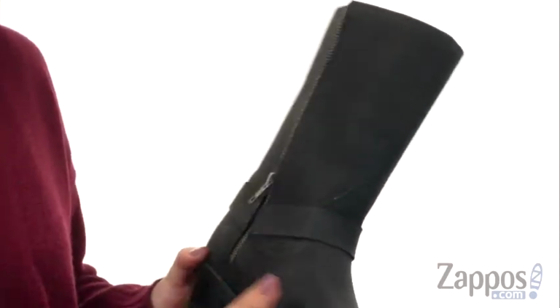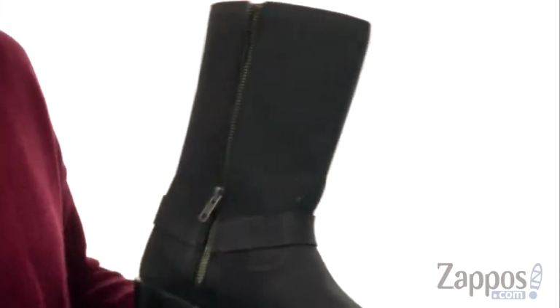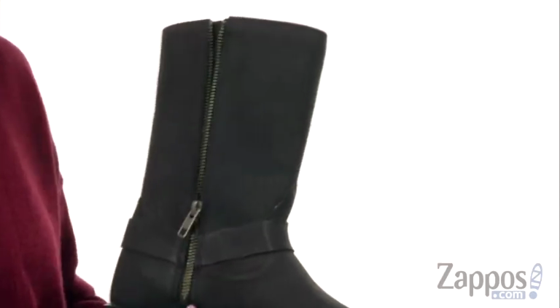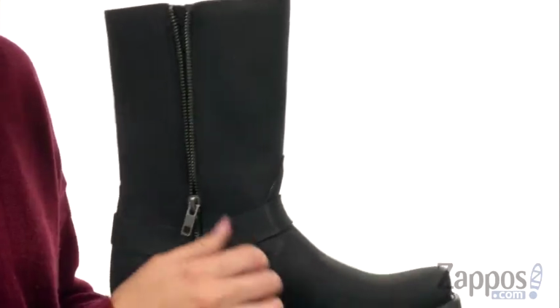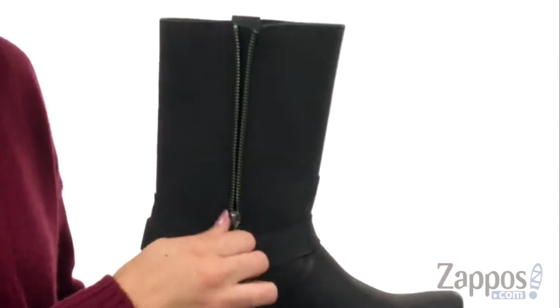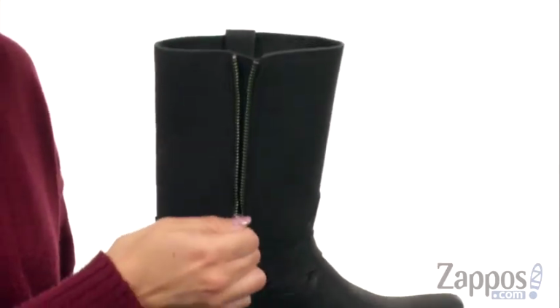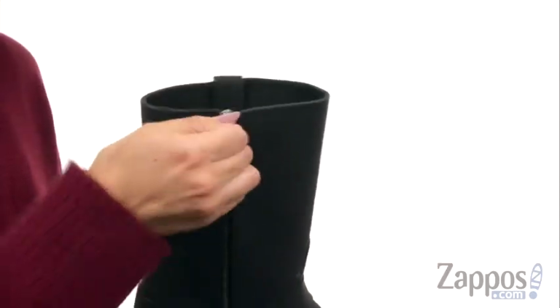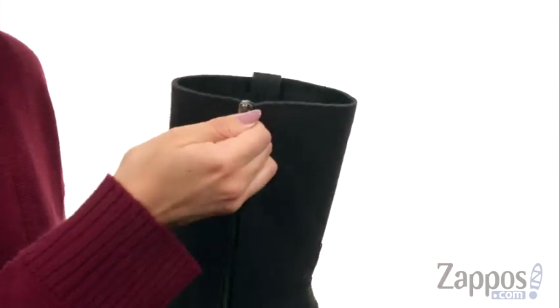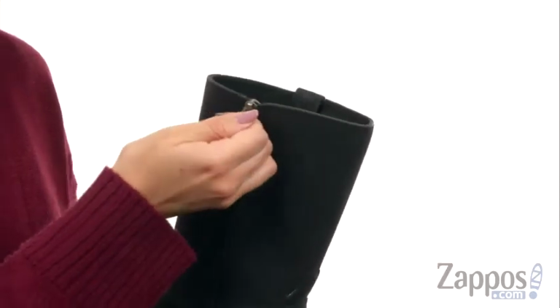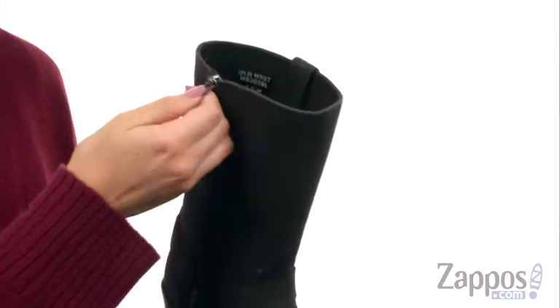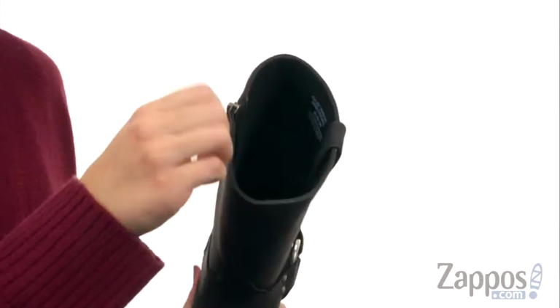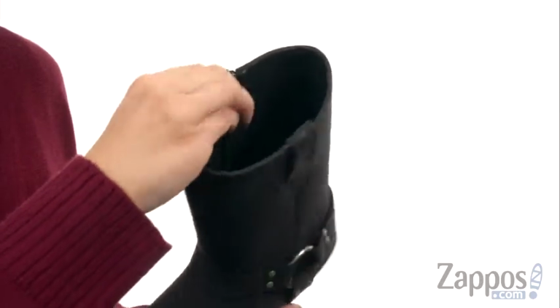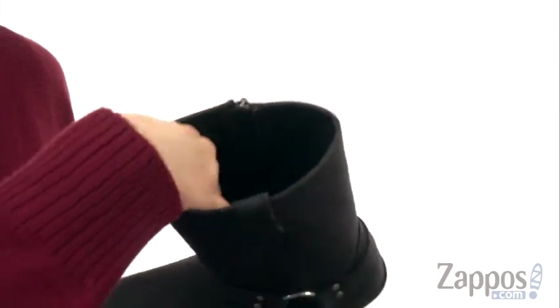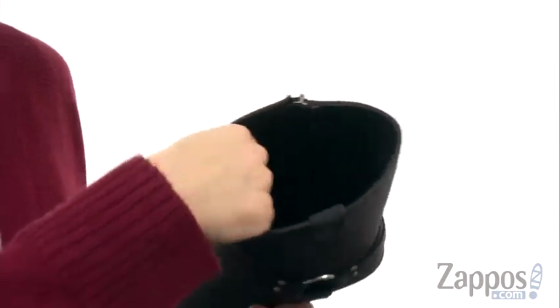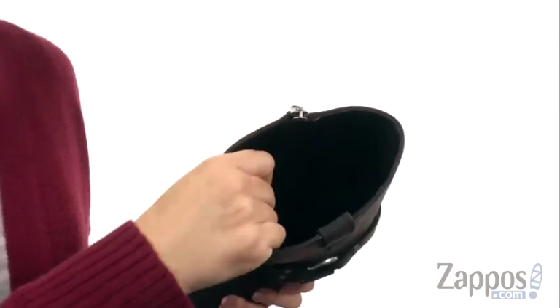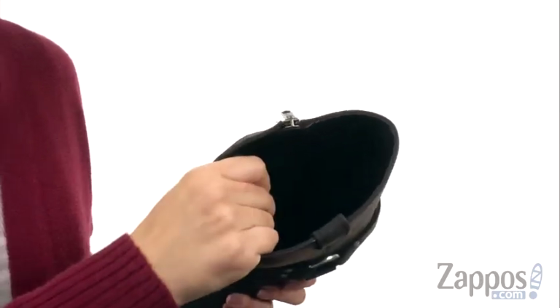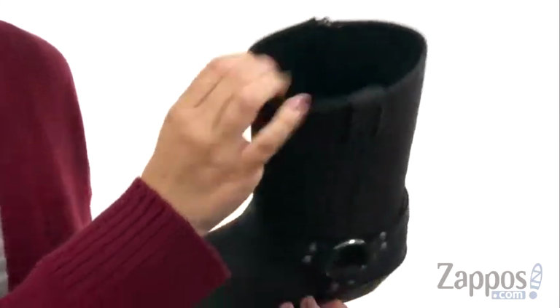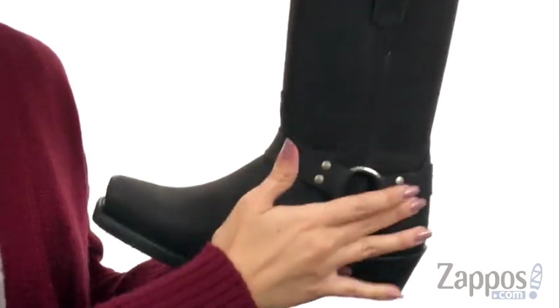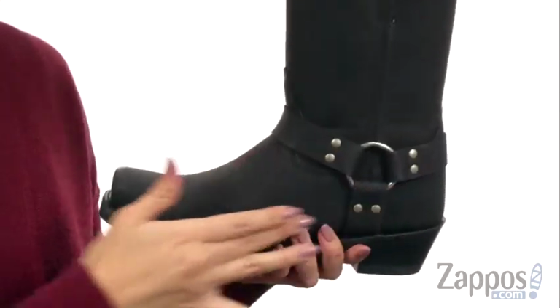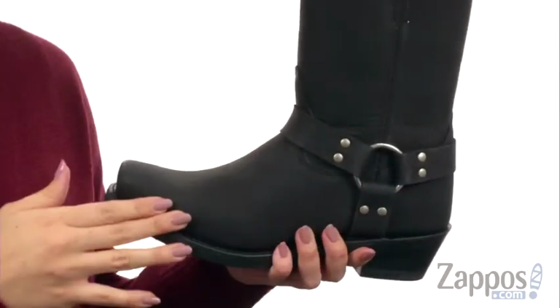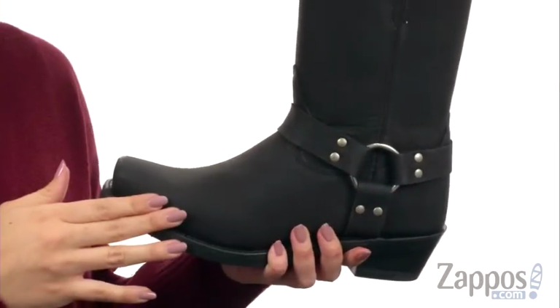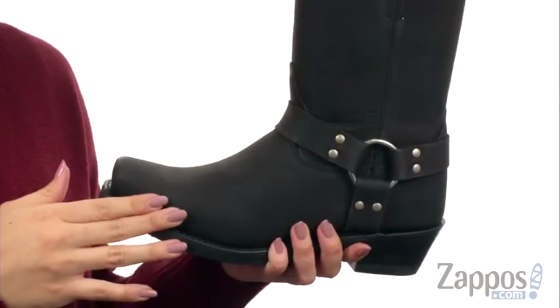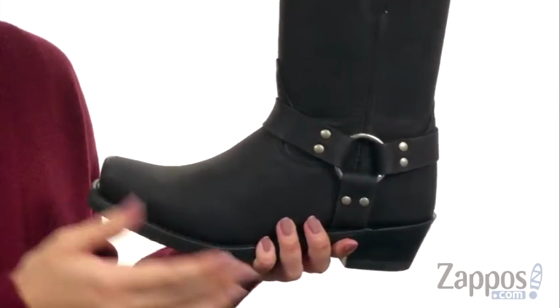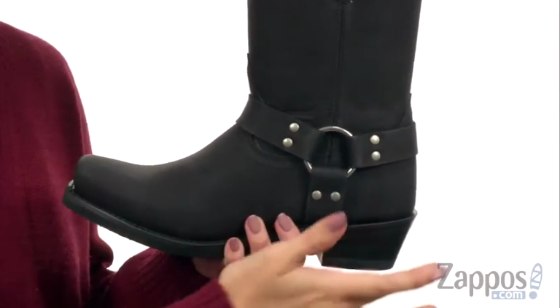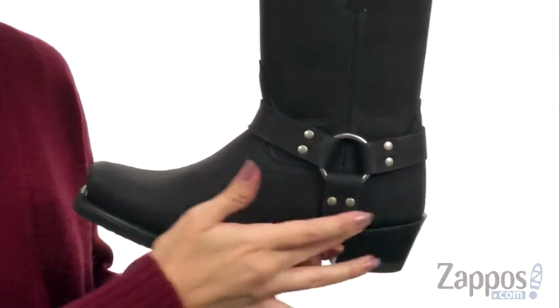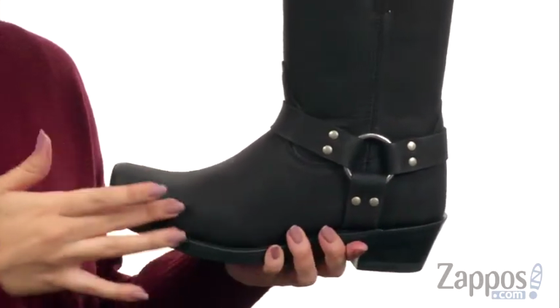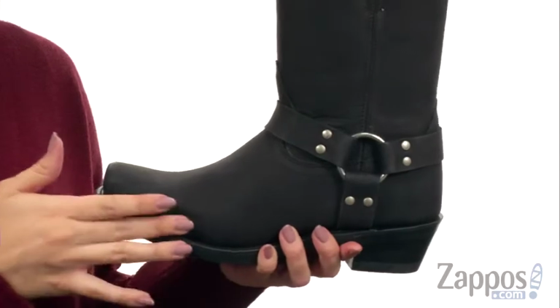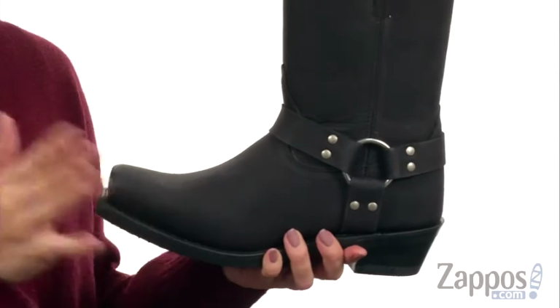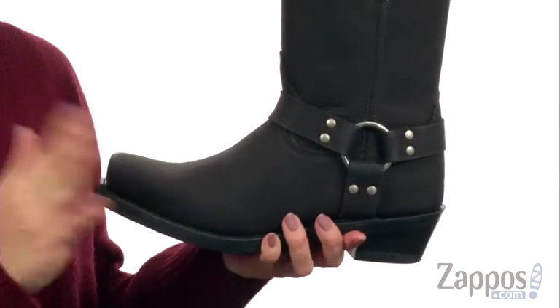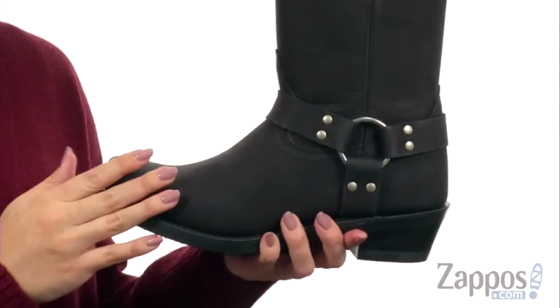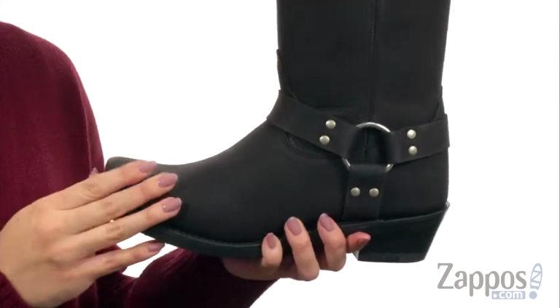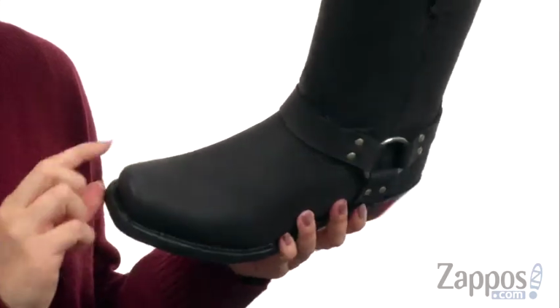It also offers you a full-length zipper for easy on and off. Inside gives you a leather lining and some cushioning in the leather insole. Got the Goodyear Welt construction to give you long-lasting durability.